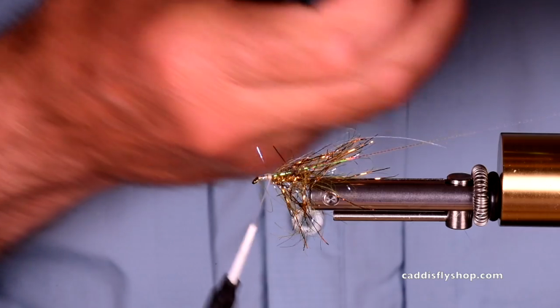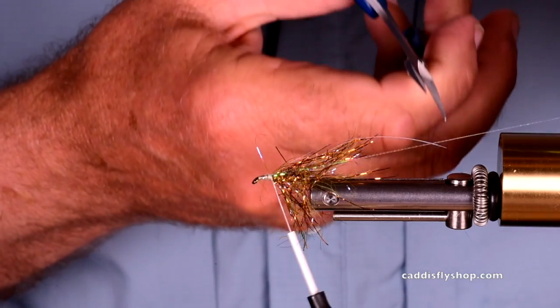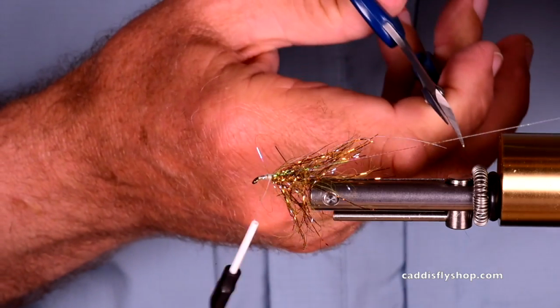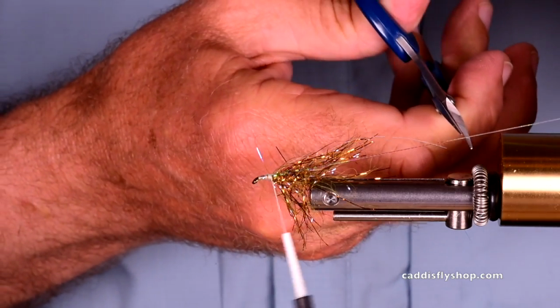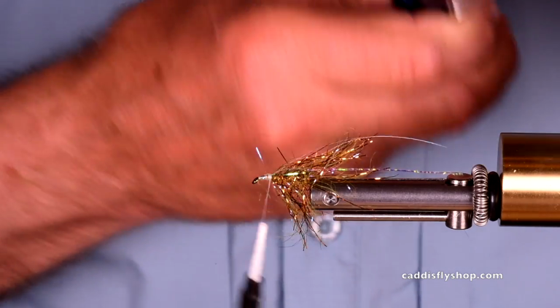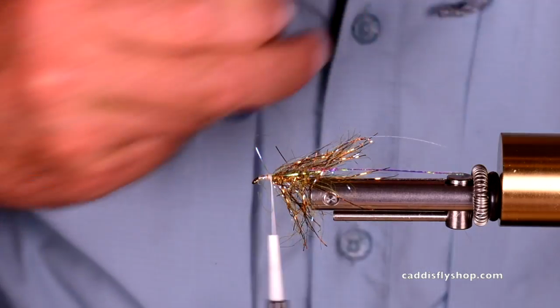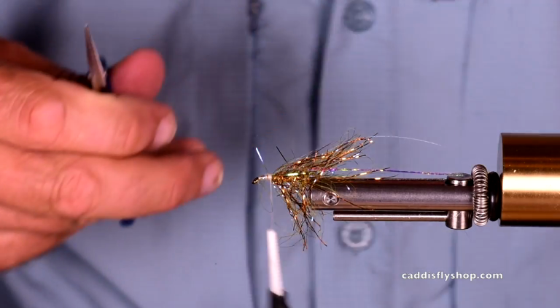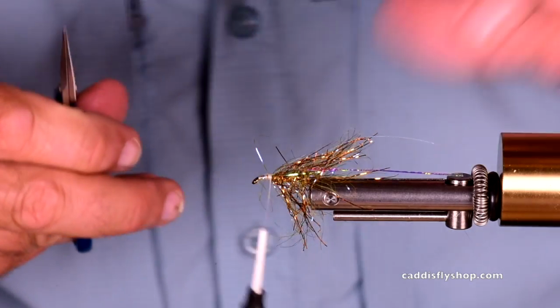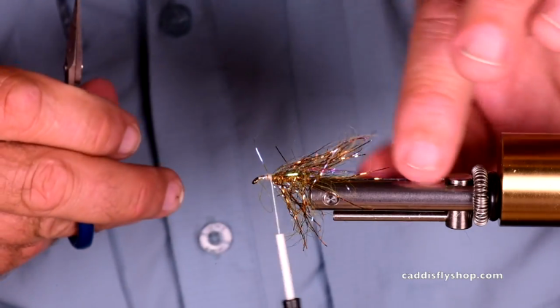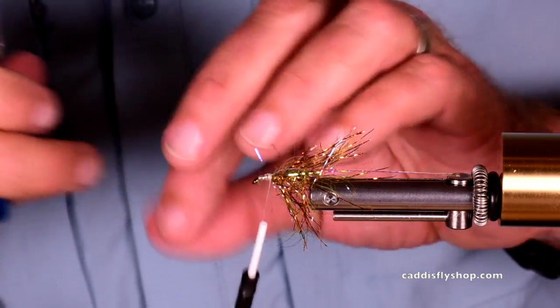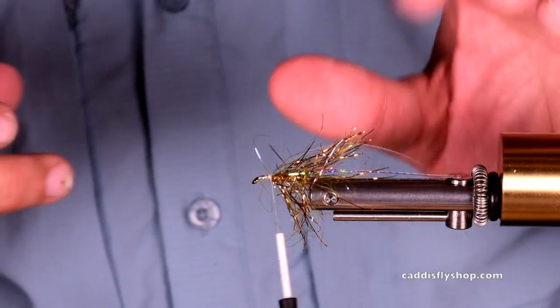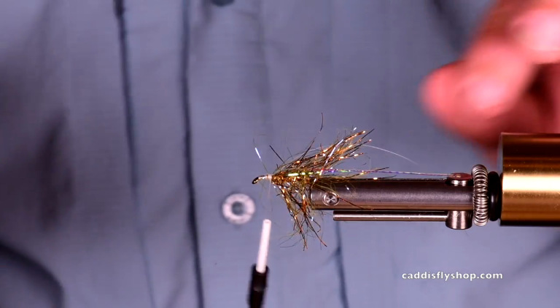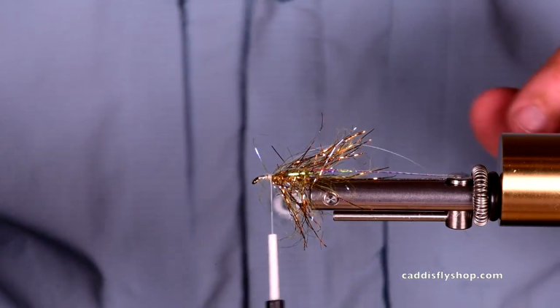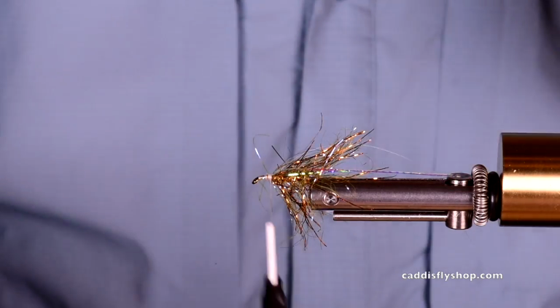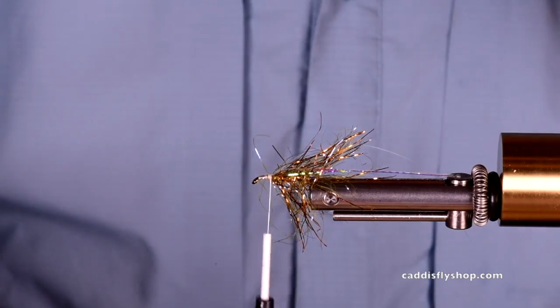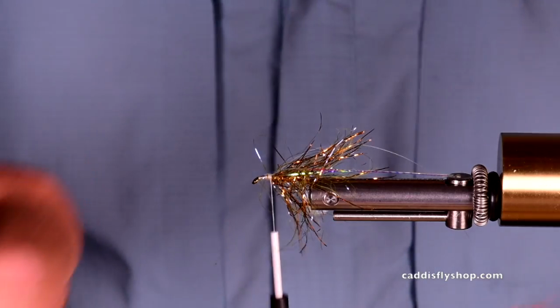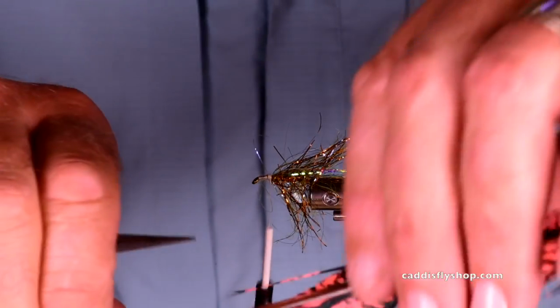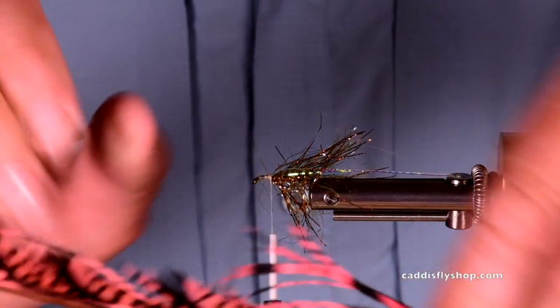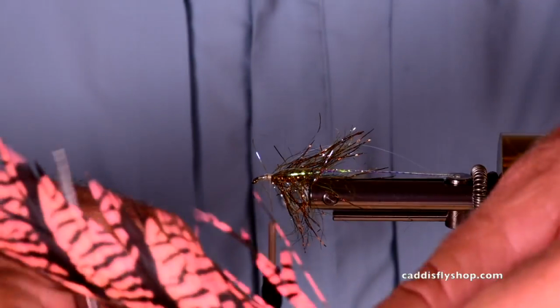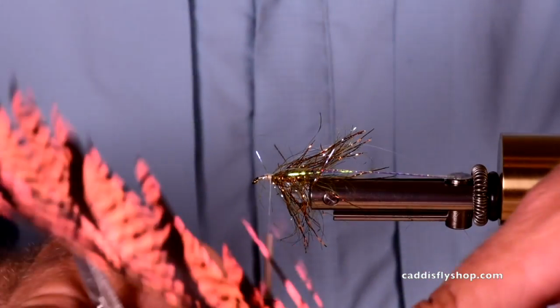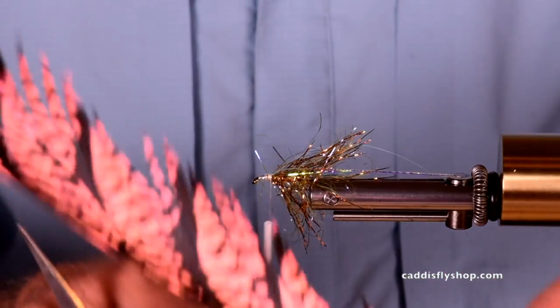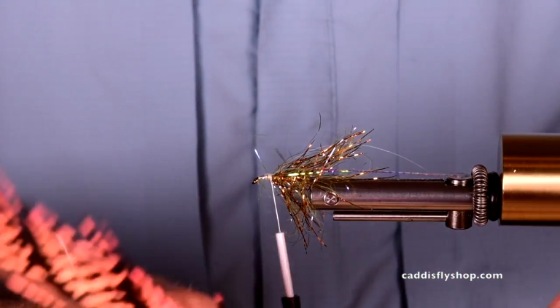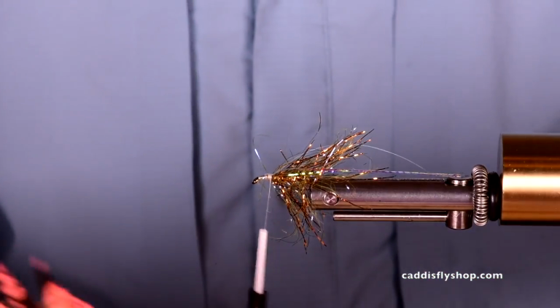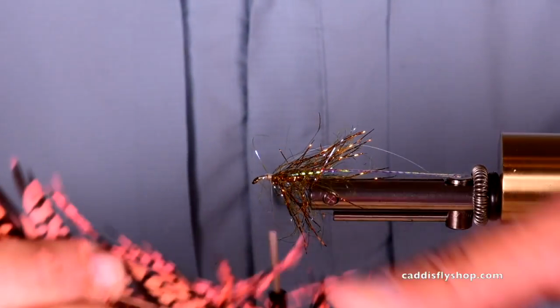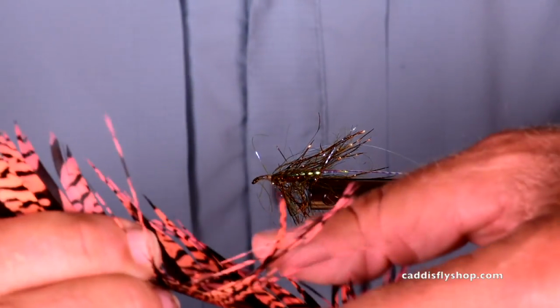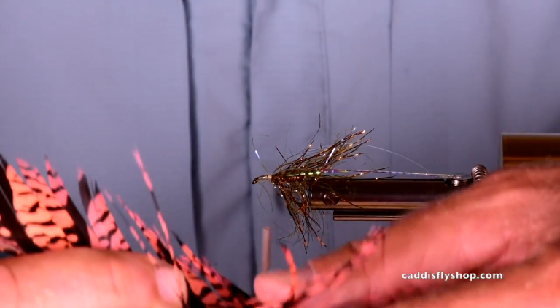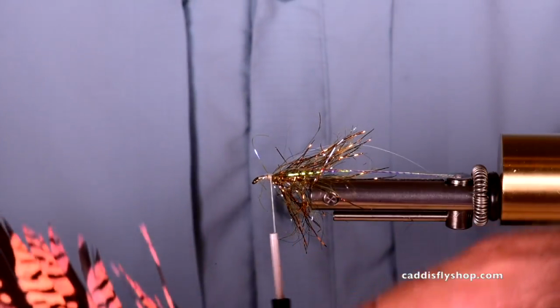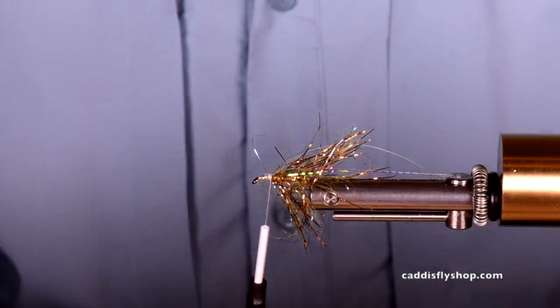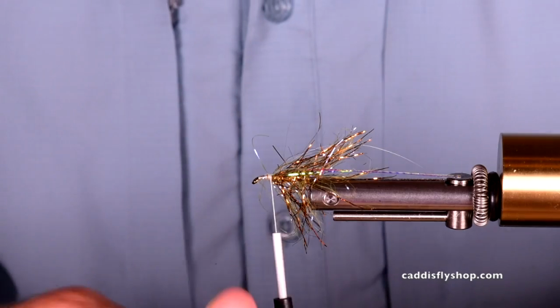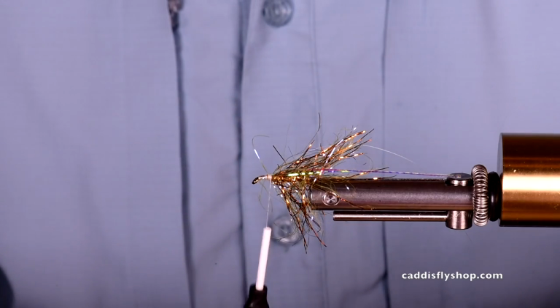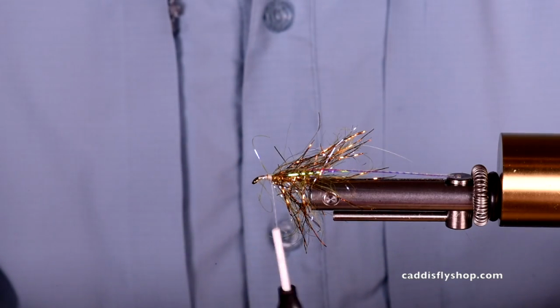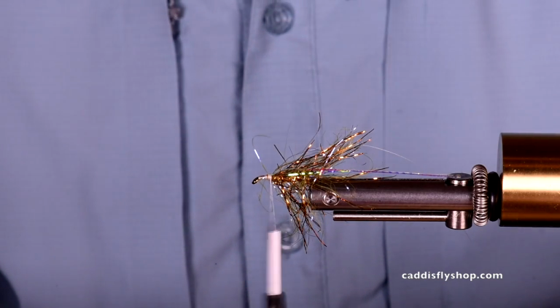This is a really nice summer steelhead skater. Works best in flat, glassy water — not so good in real turbulent water.